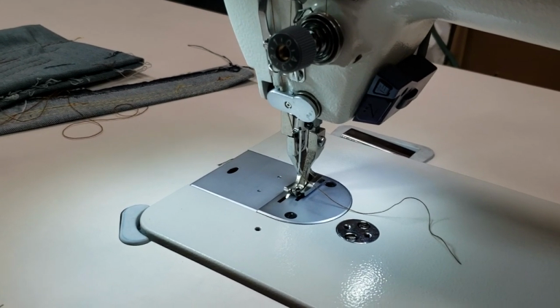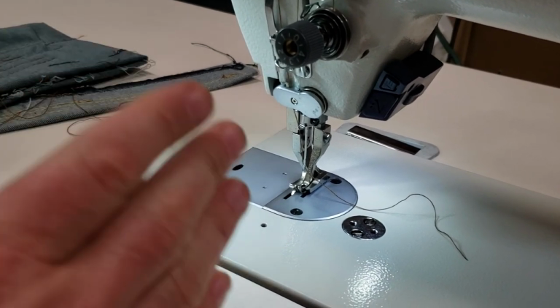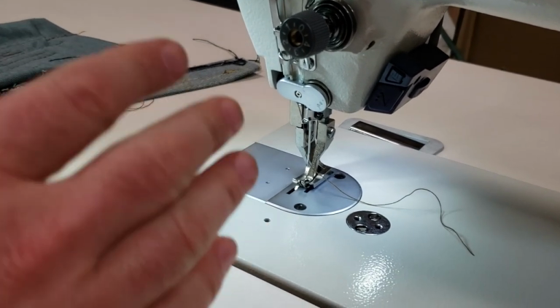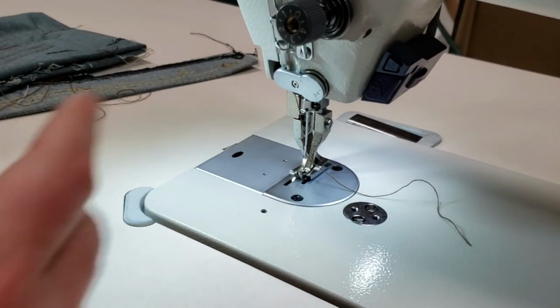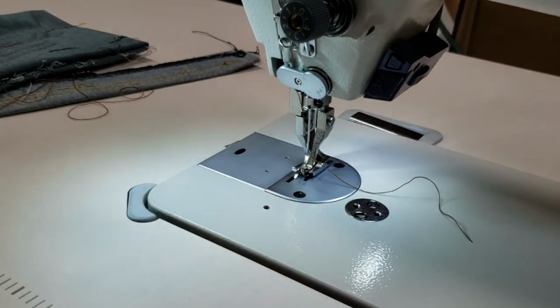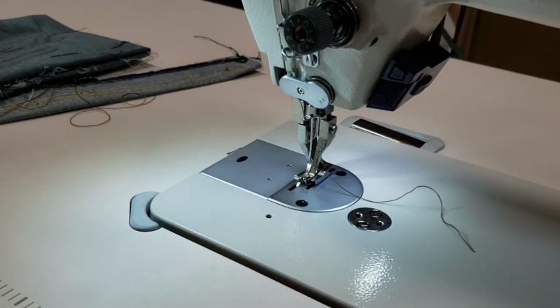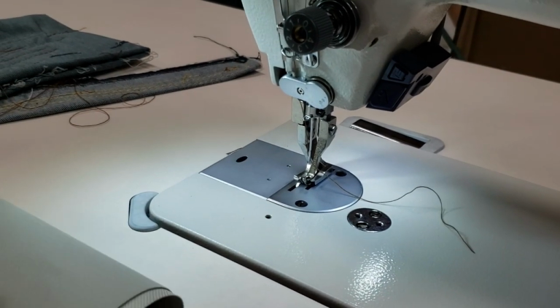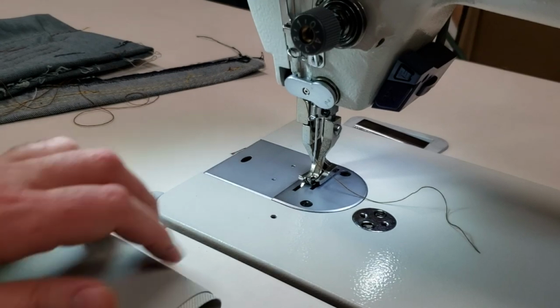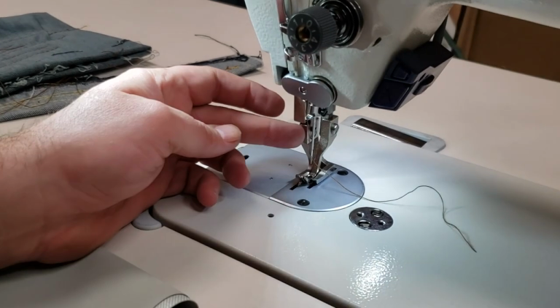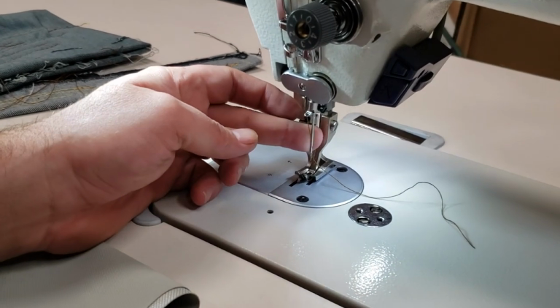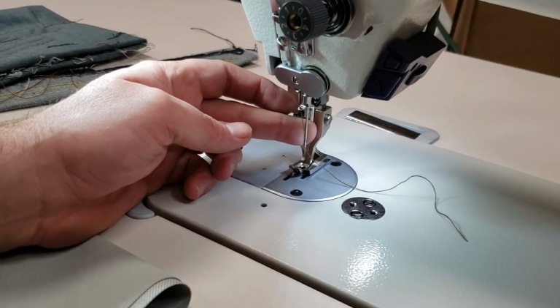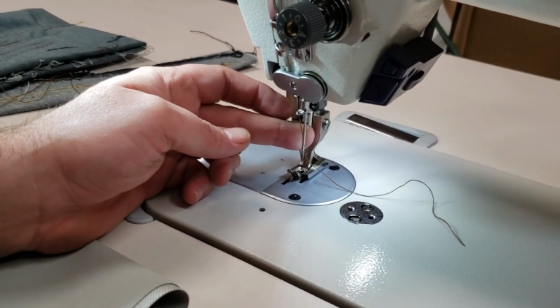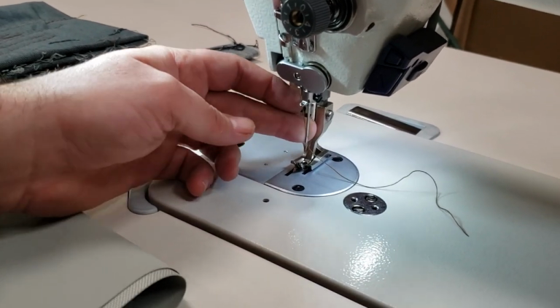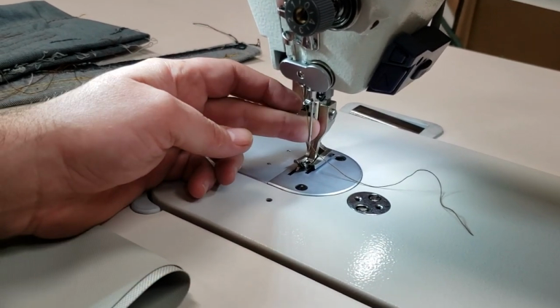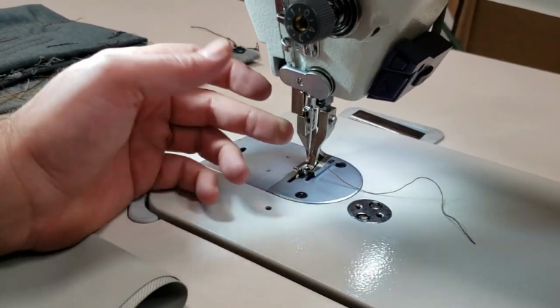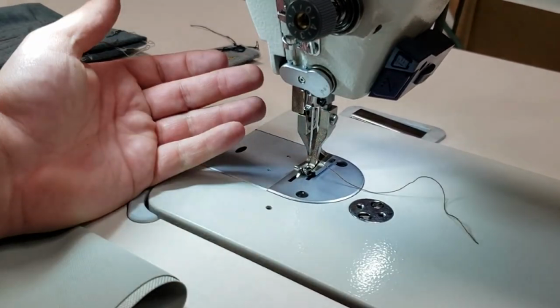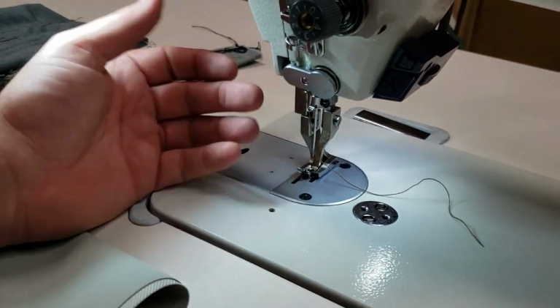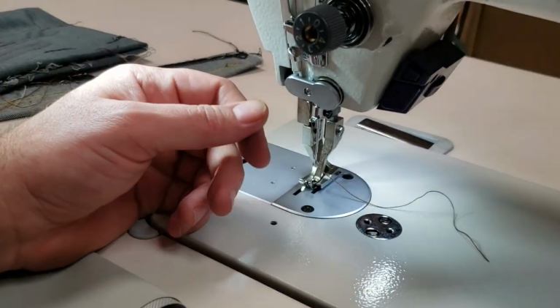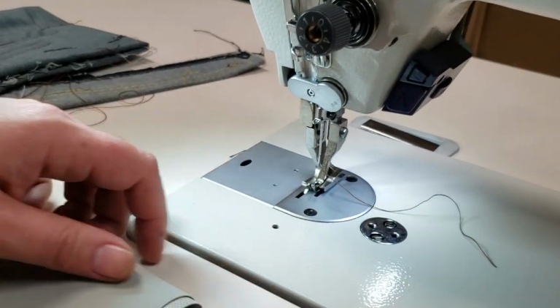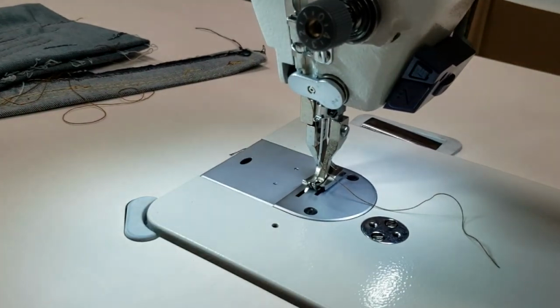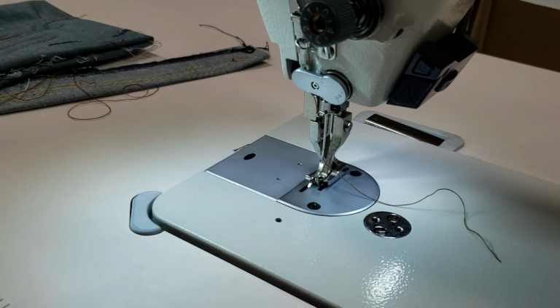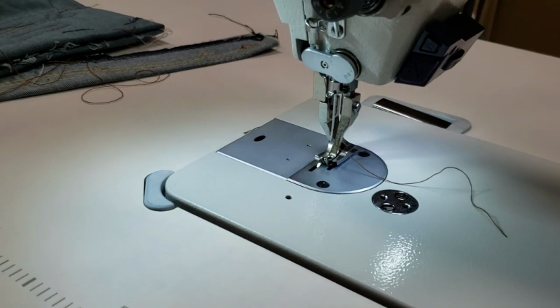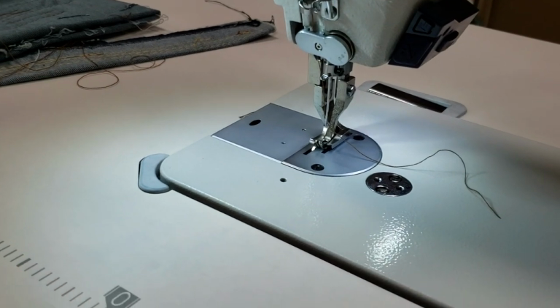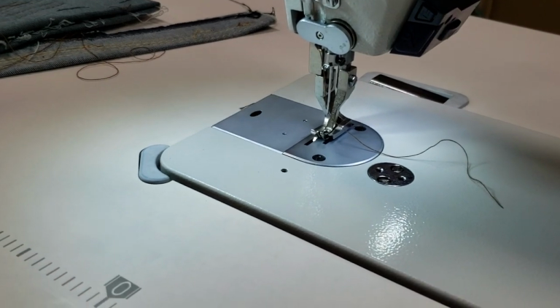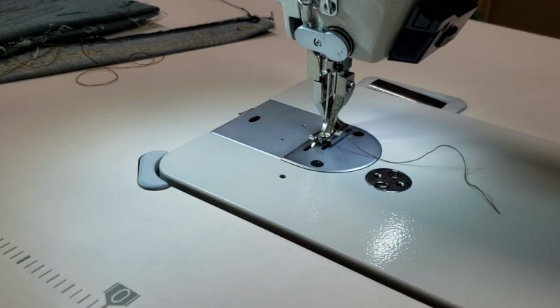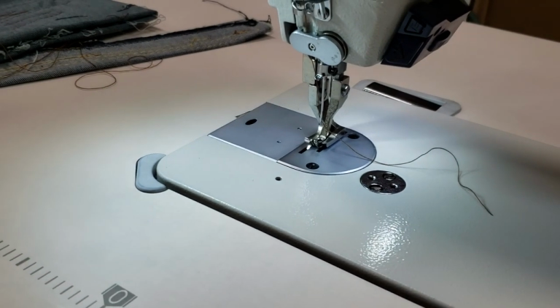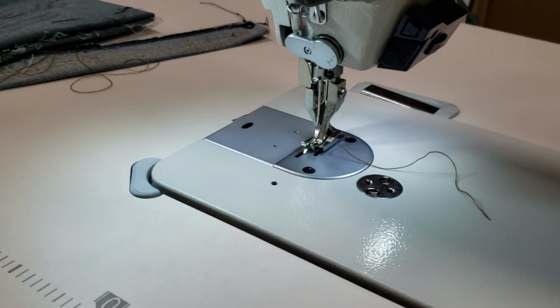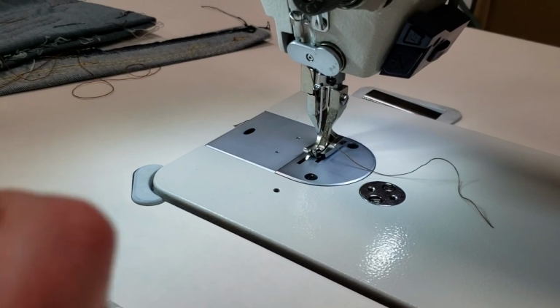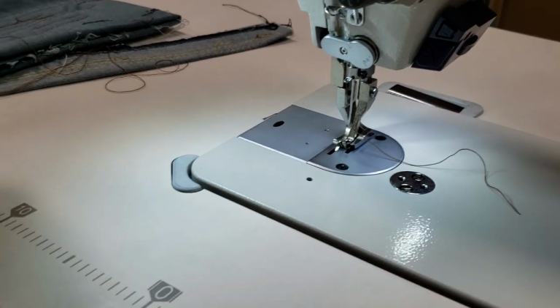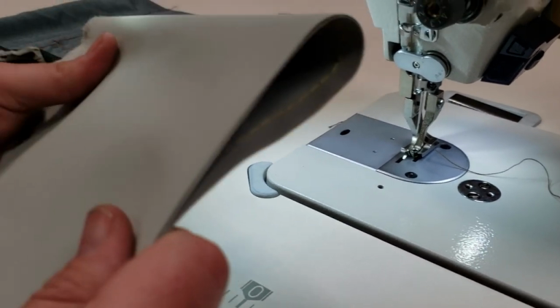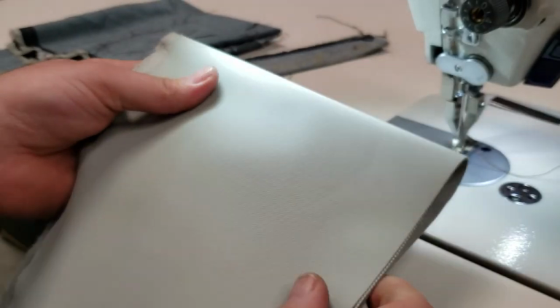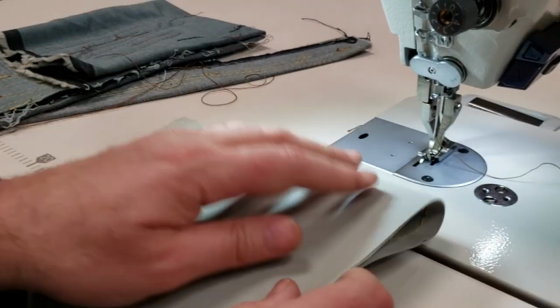The parts — bobbin and needles — are 135x17, and the bobbin is M-class. Now let me double-layer this. We now have four layers.